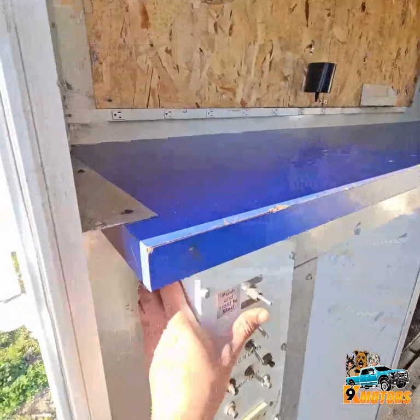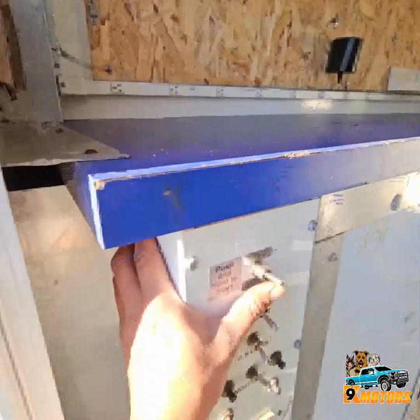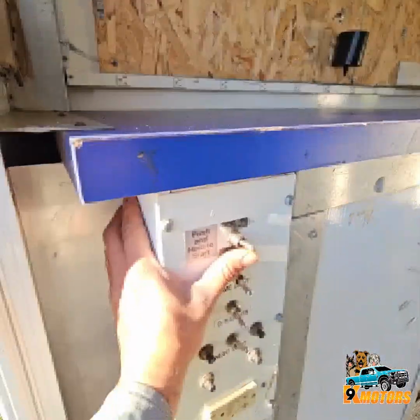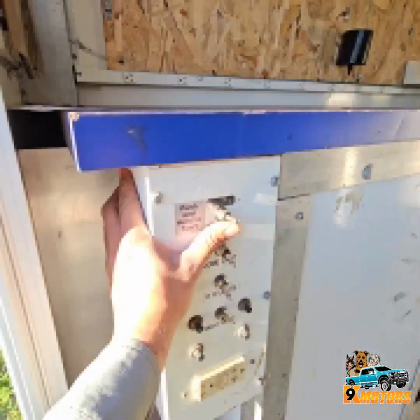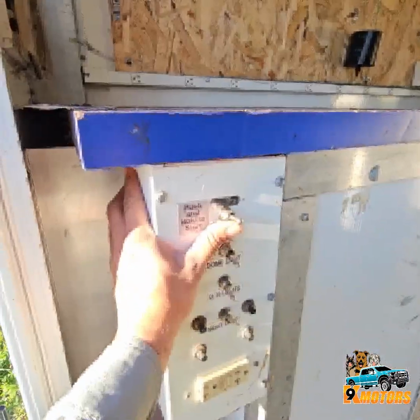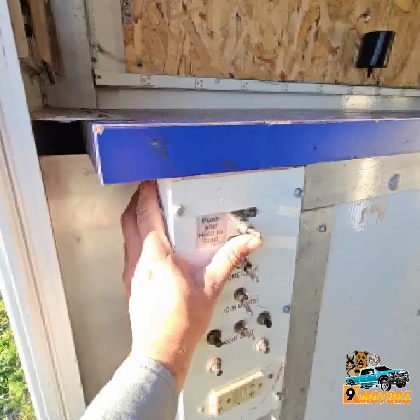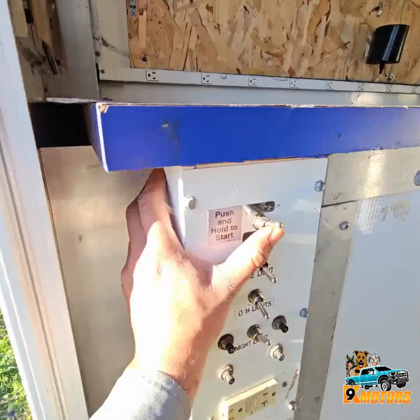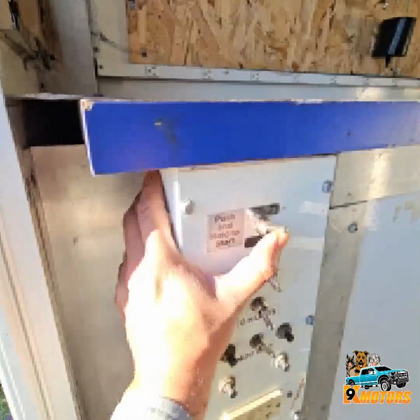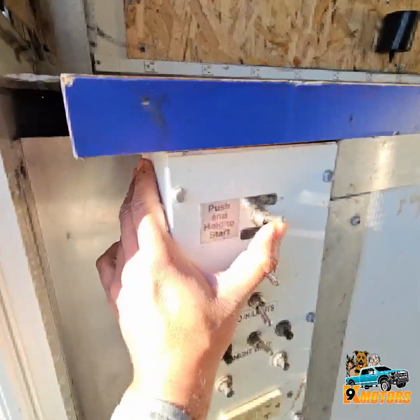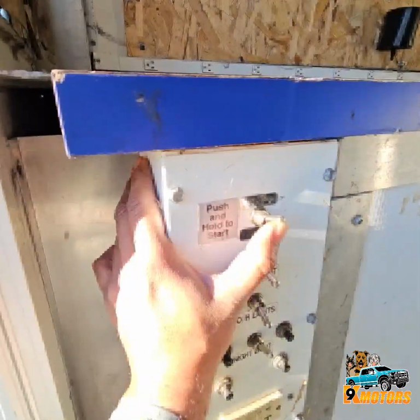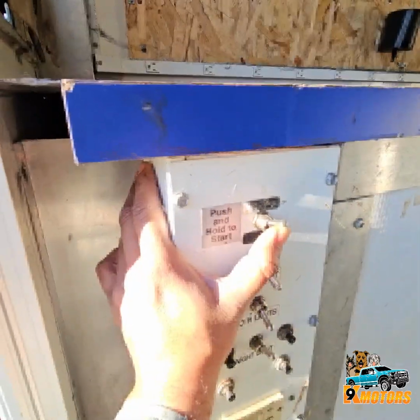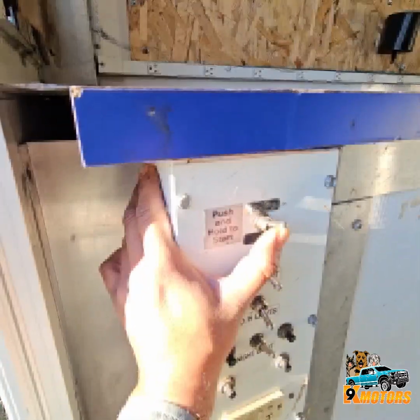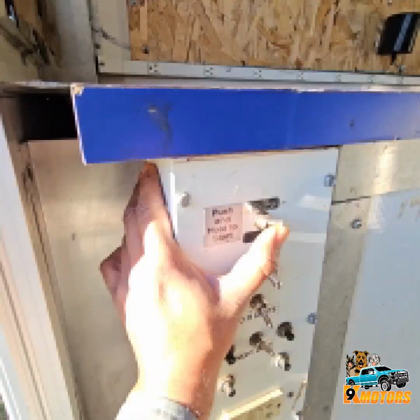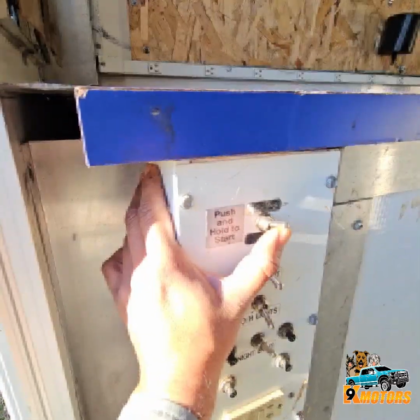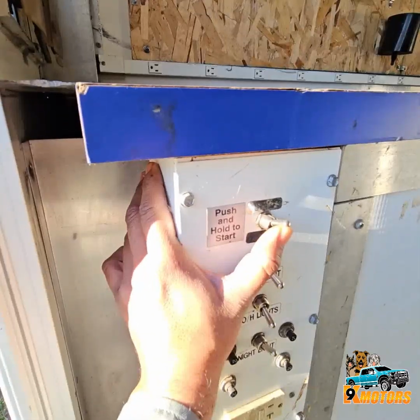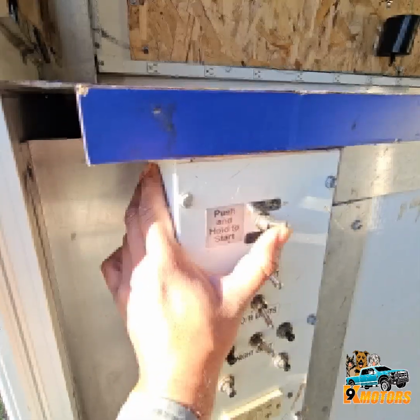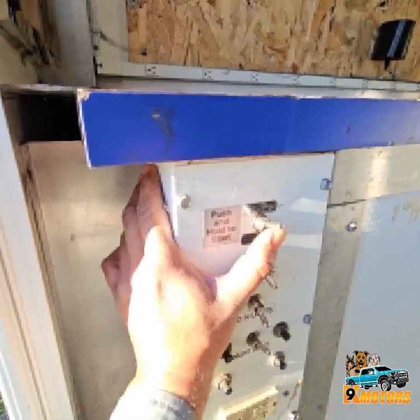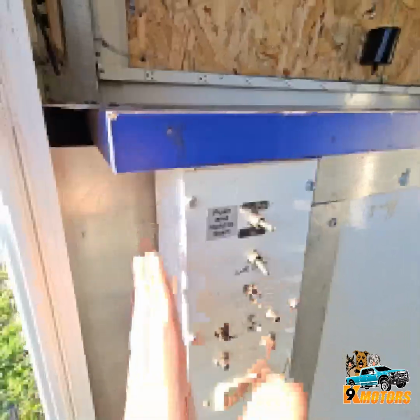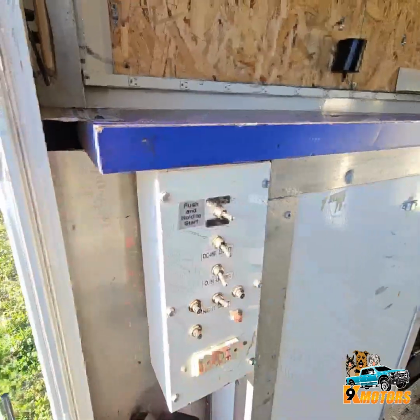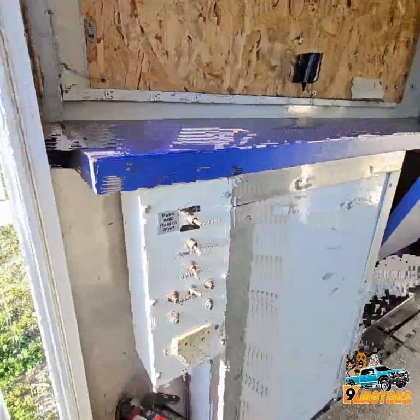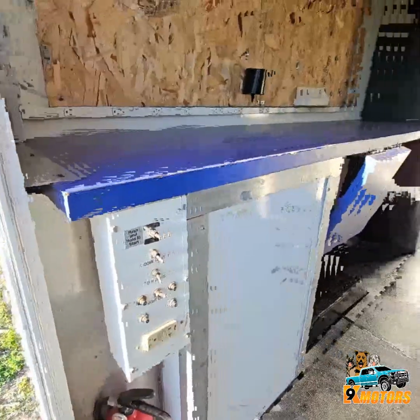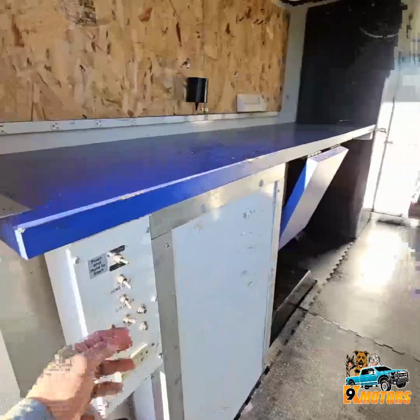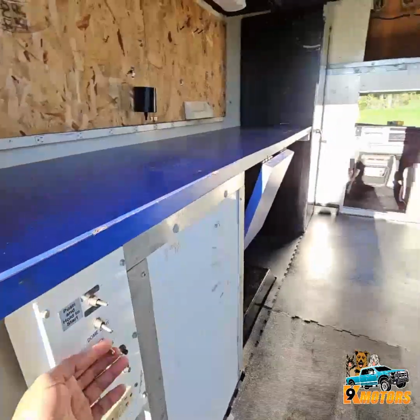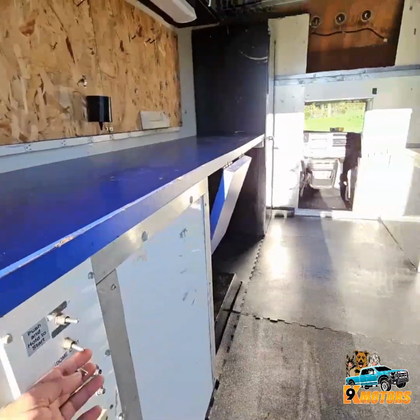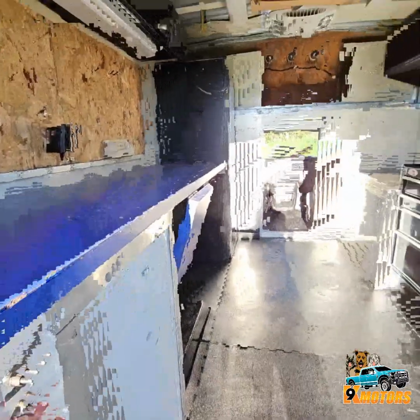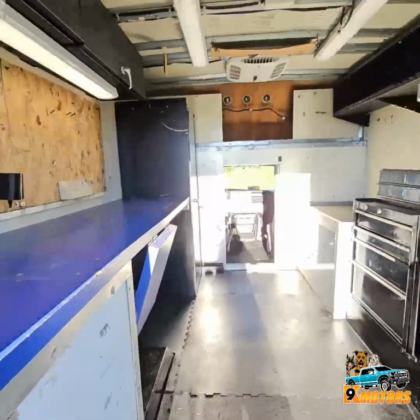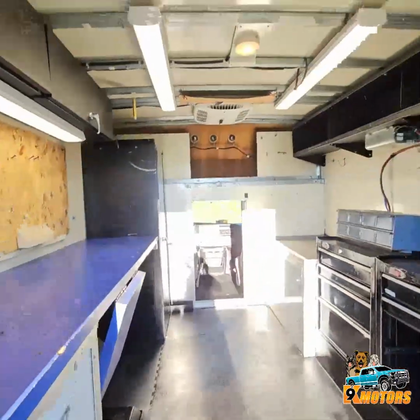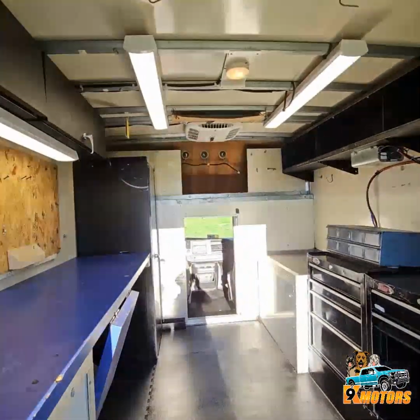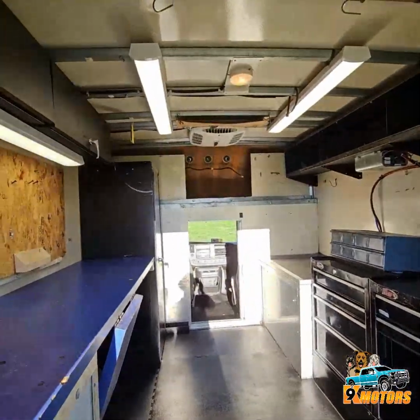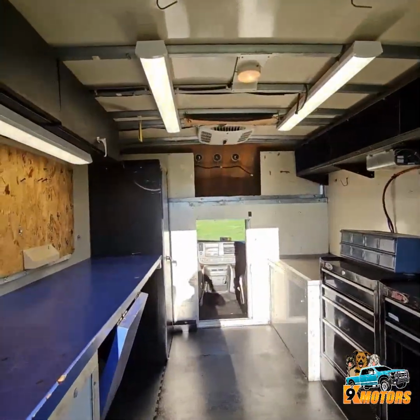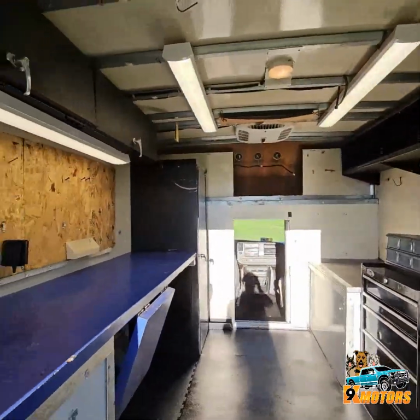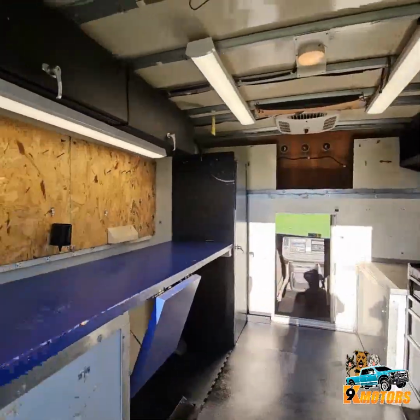You turn on the generator here — it's on. Turn on the lights. AC.